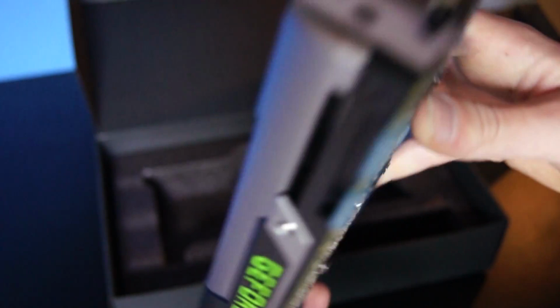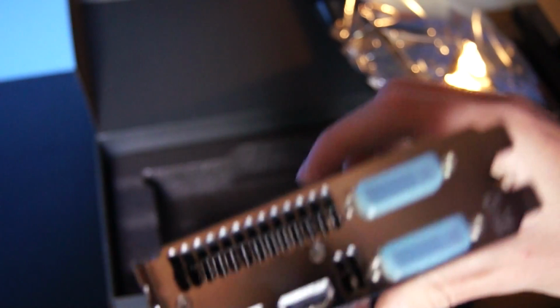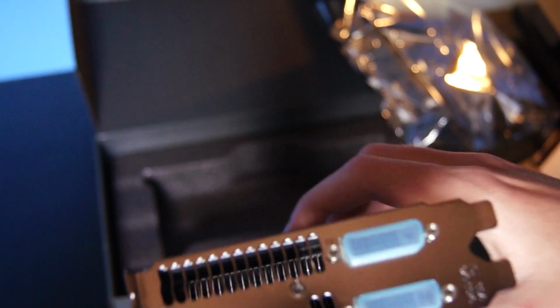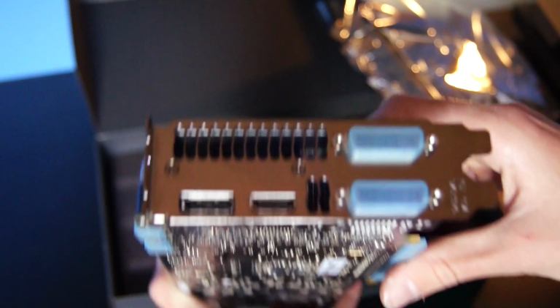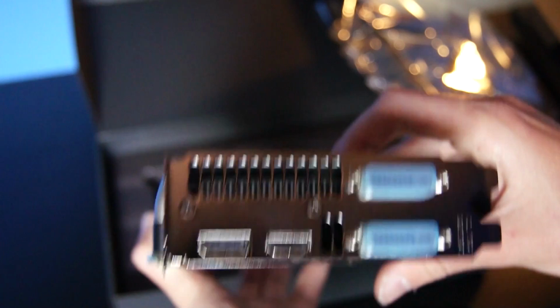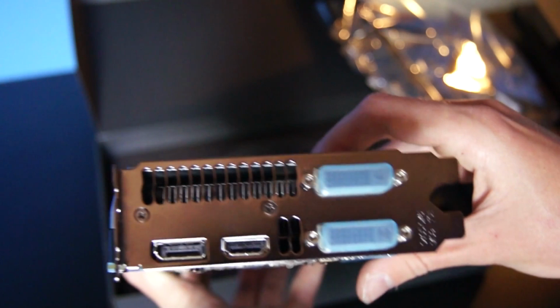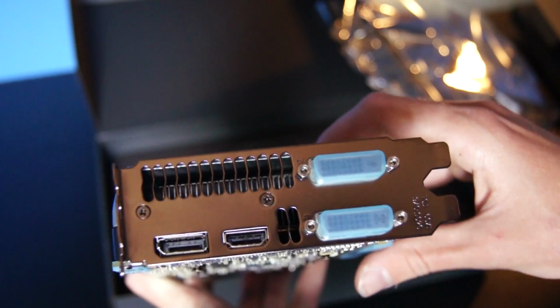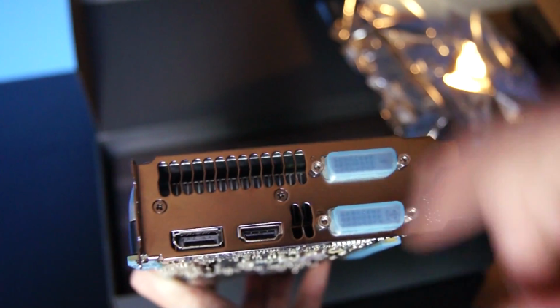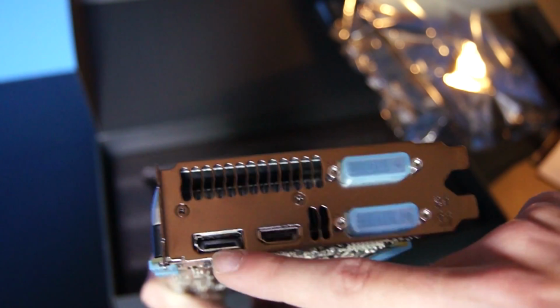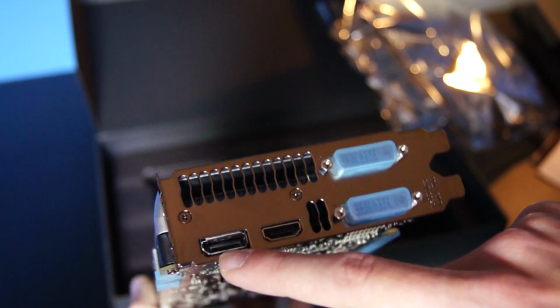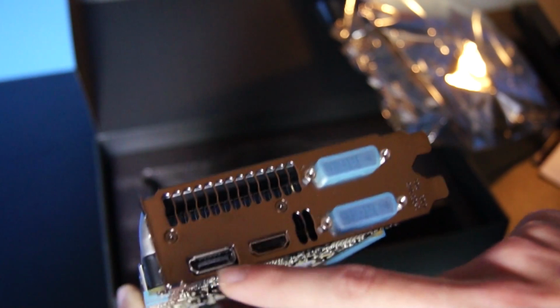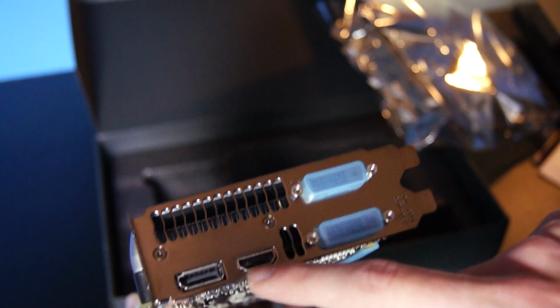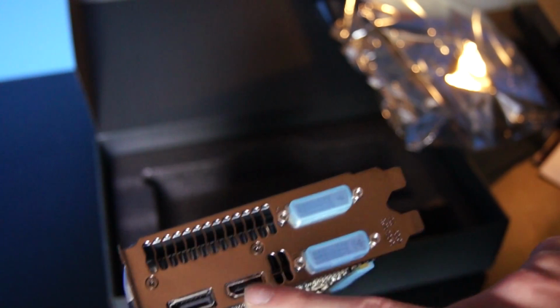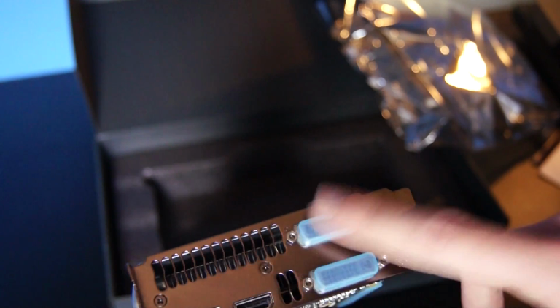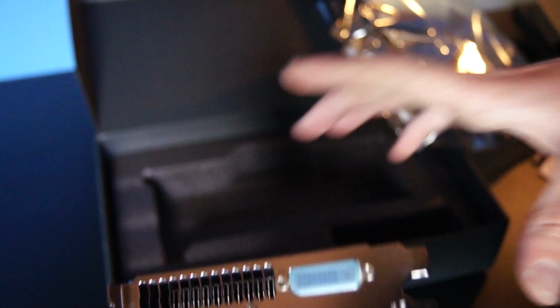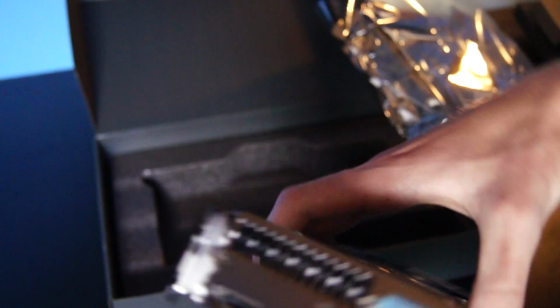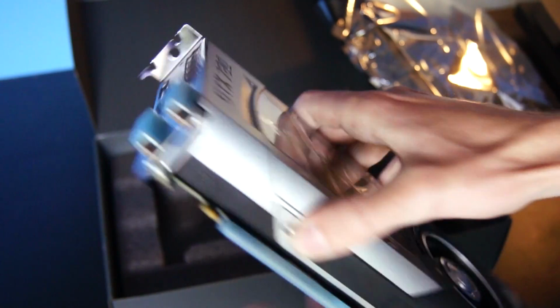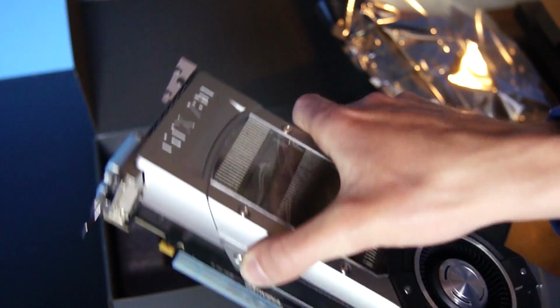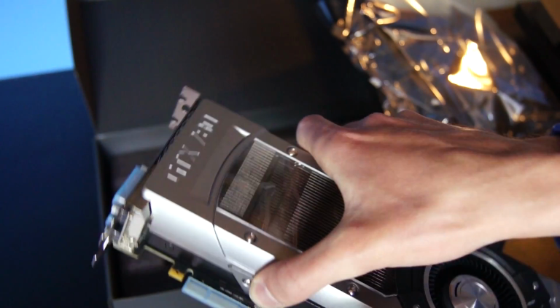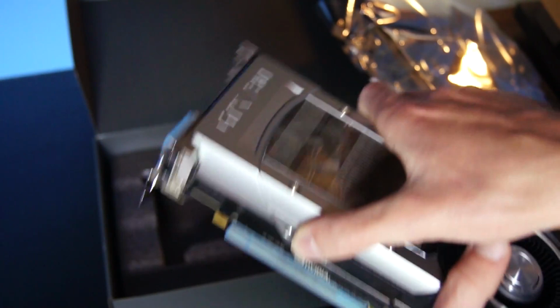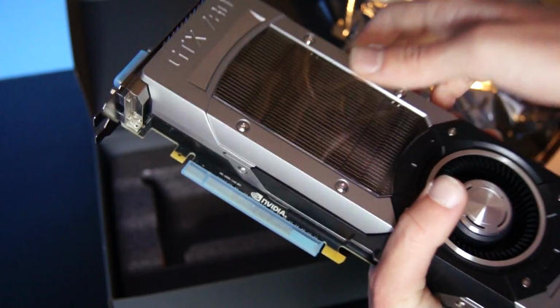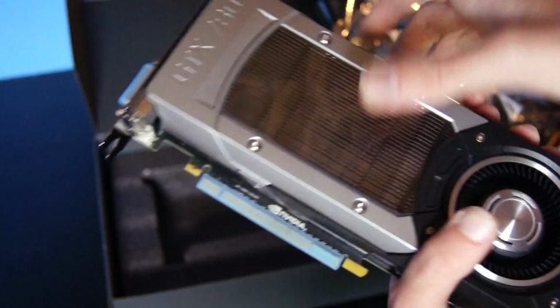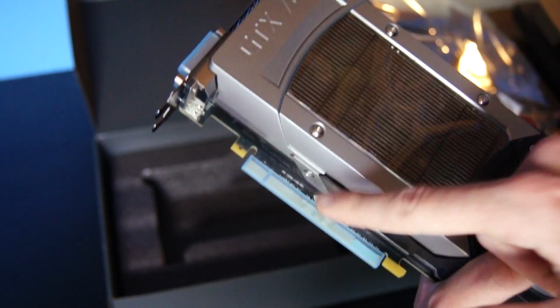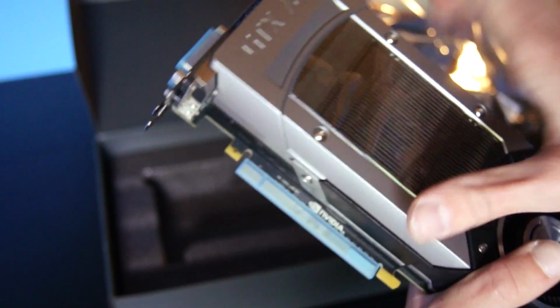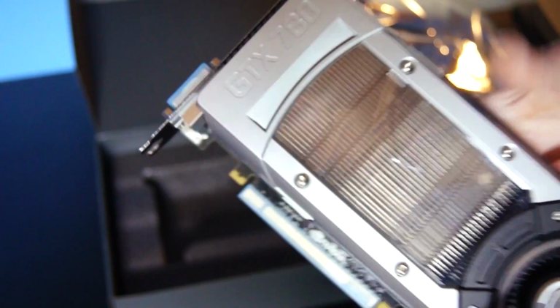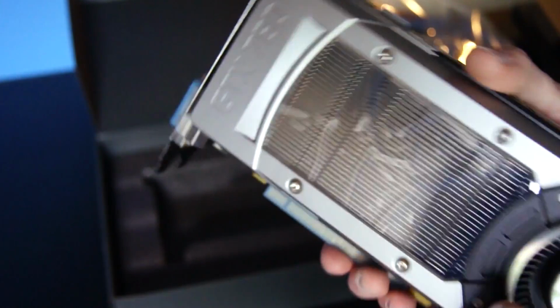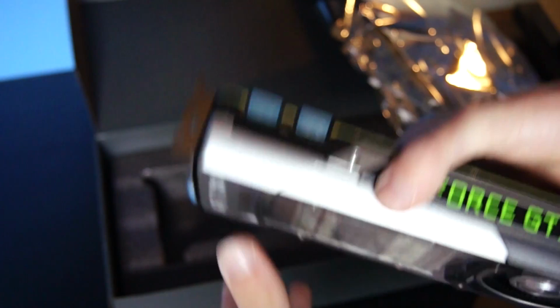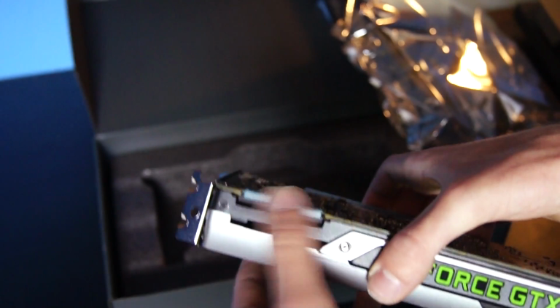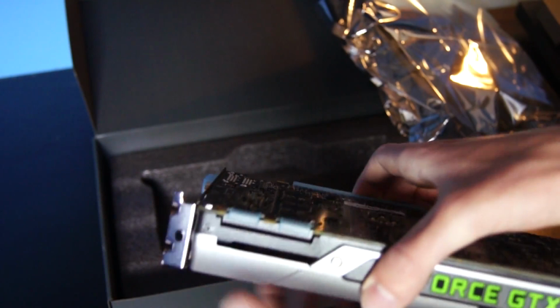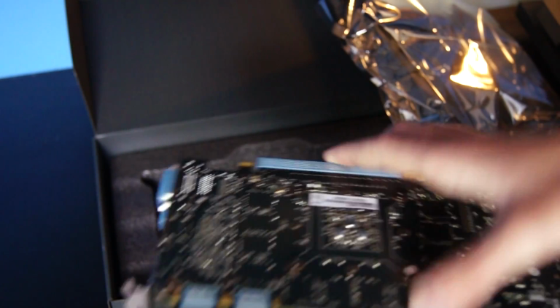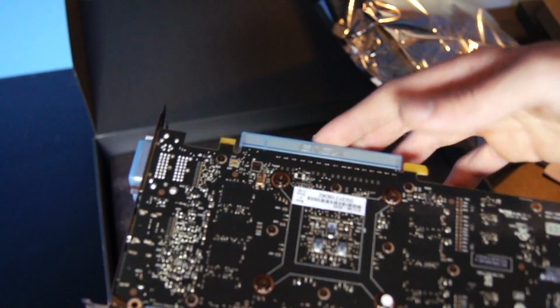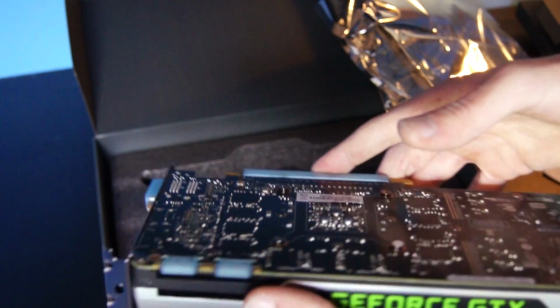On the back we've got the connections: DisplayPort, HDMI, and DVI ports. Here's the PCI connector itself, and here we've got the SLI slot.